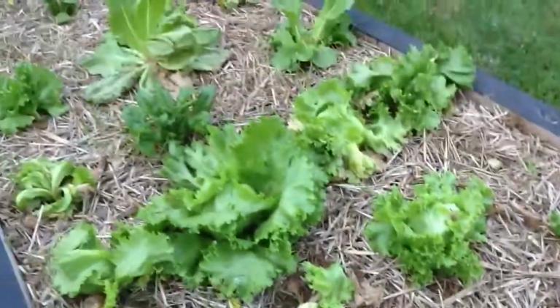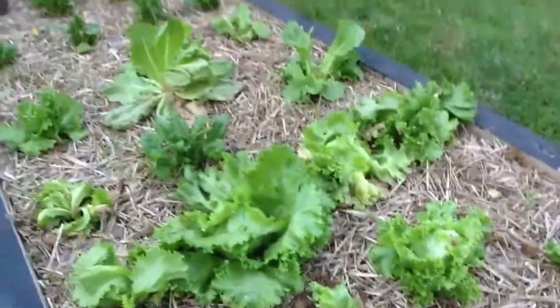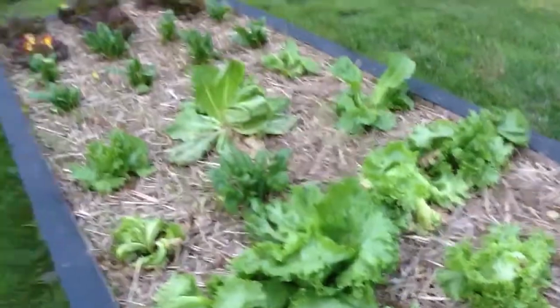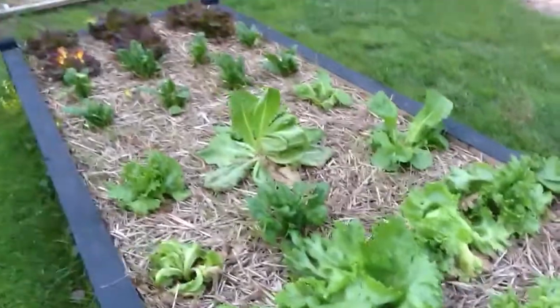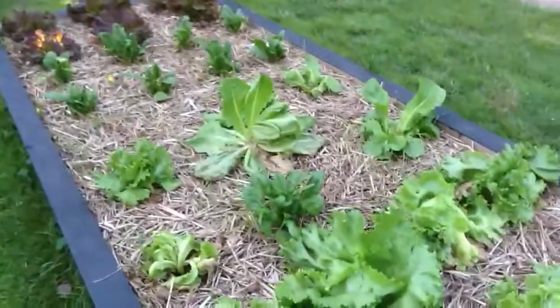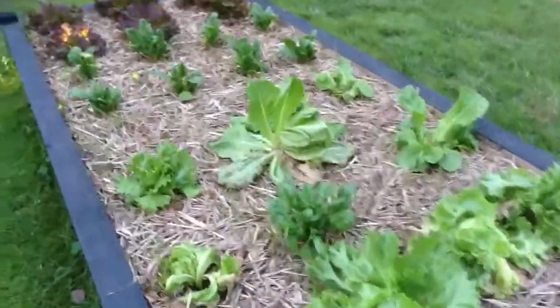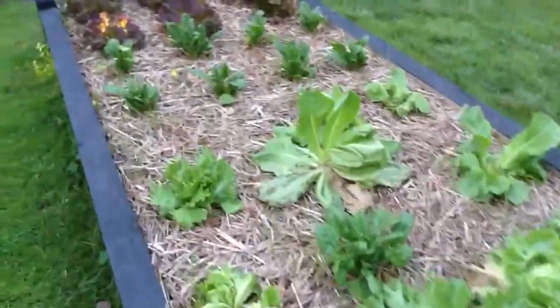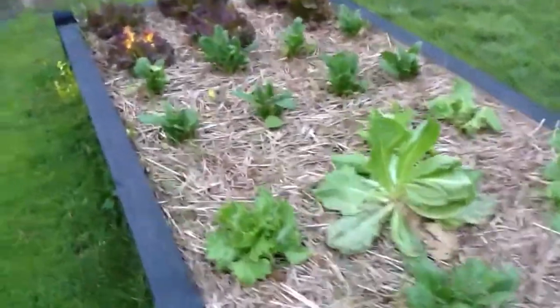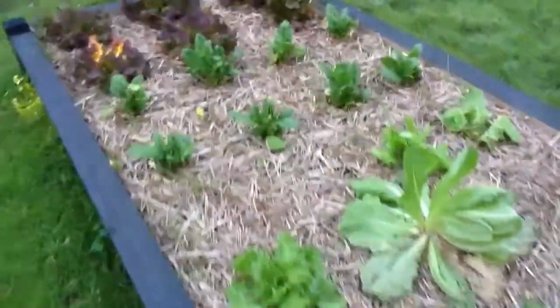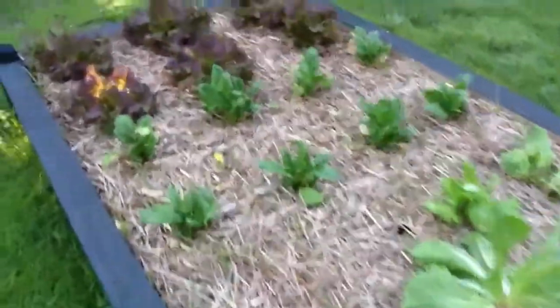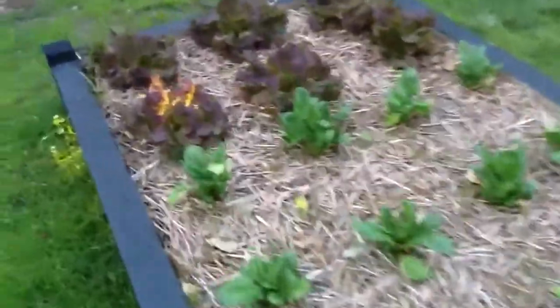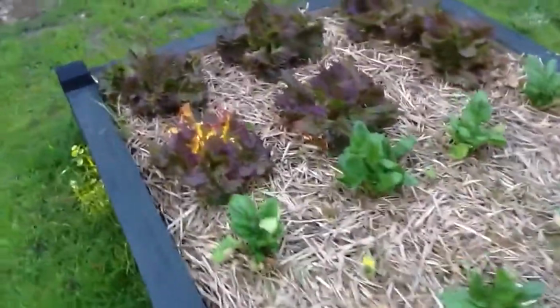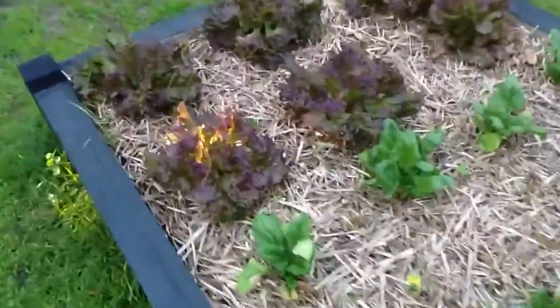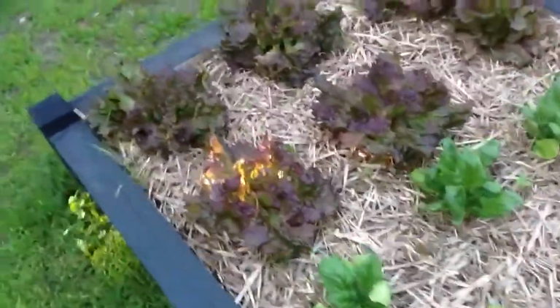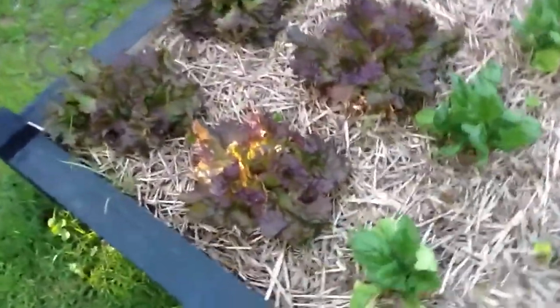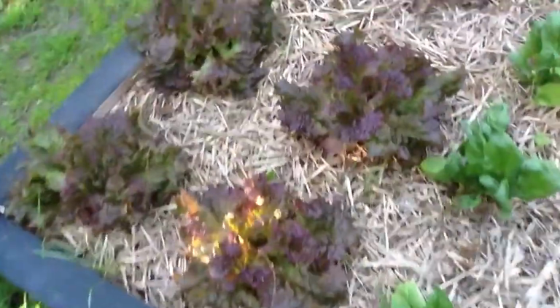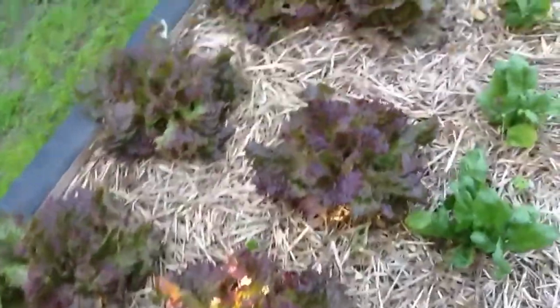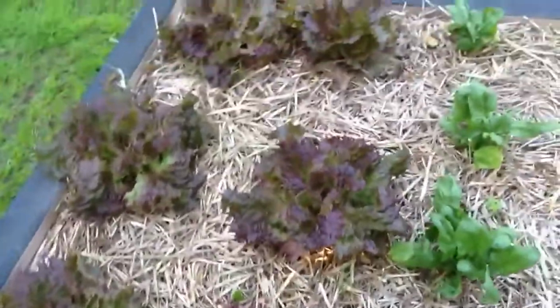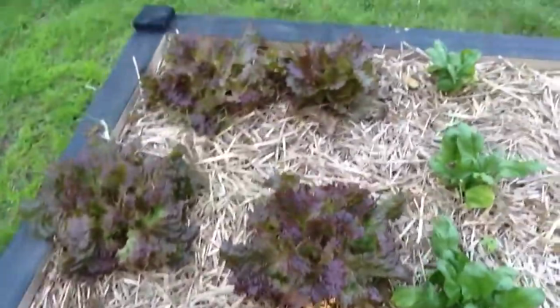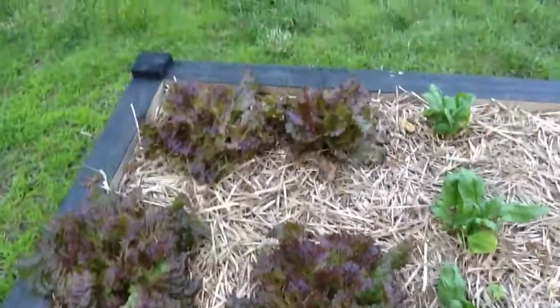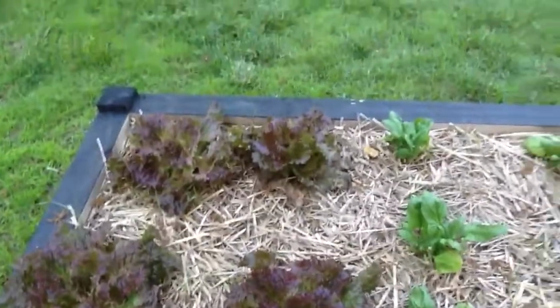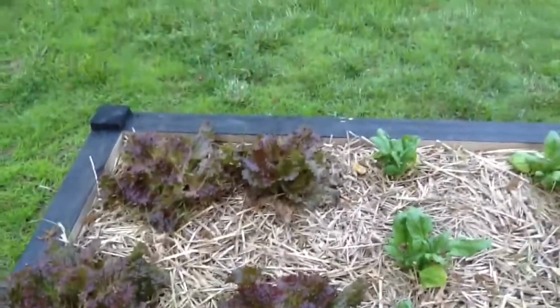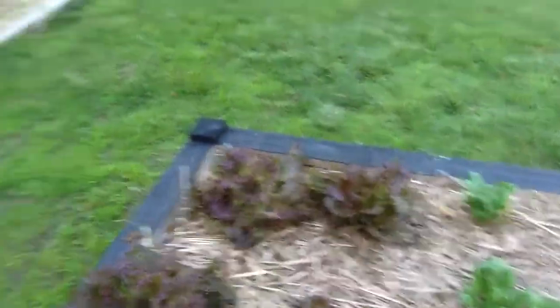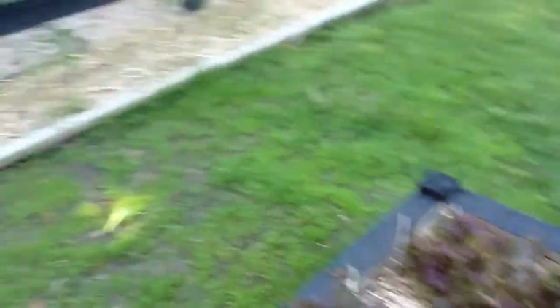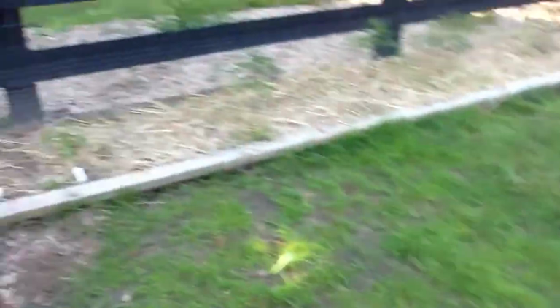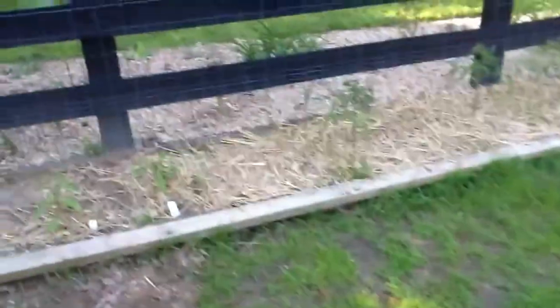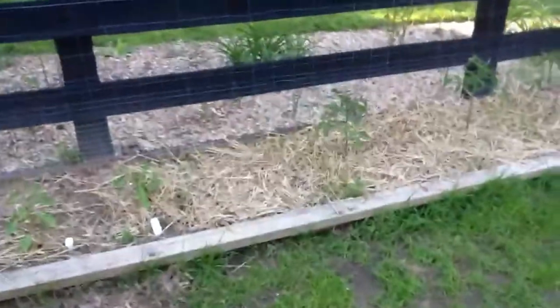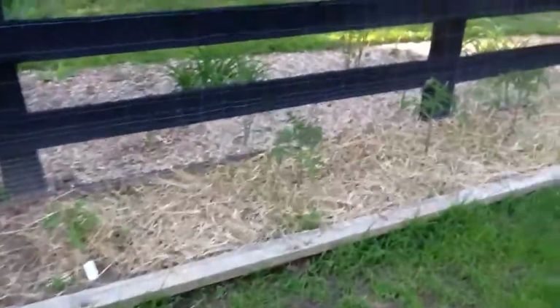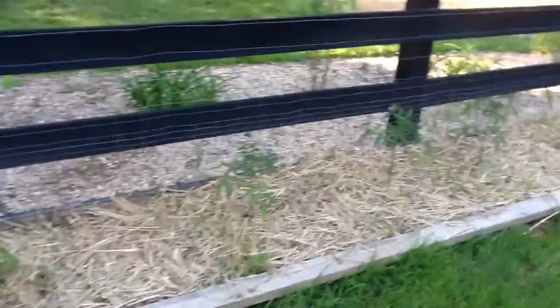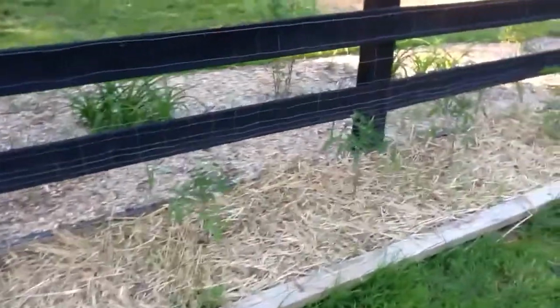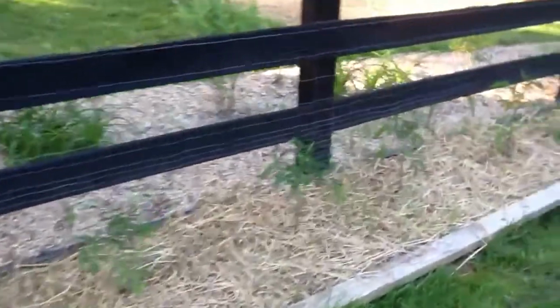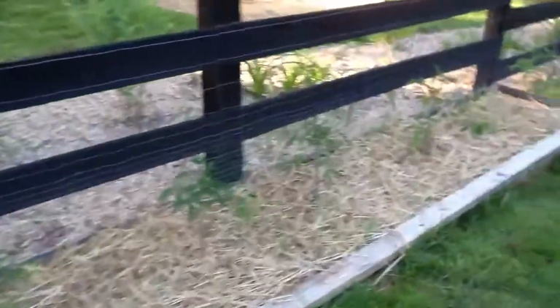We've been eating a lot of this — this is the red lettuce, this stuff's really good. There's more tomato plants along here.